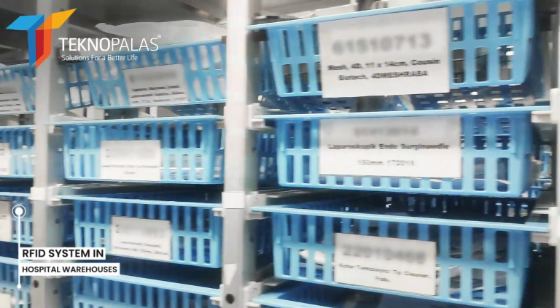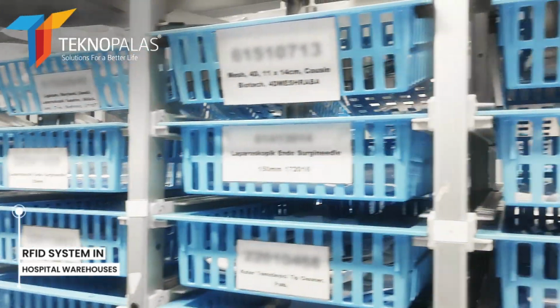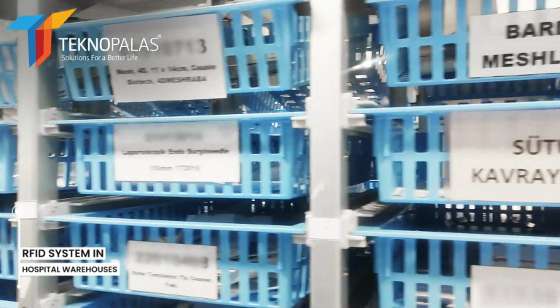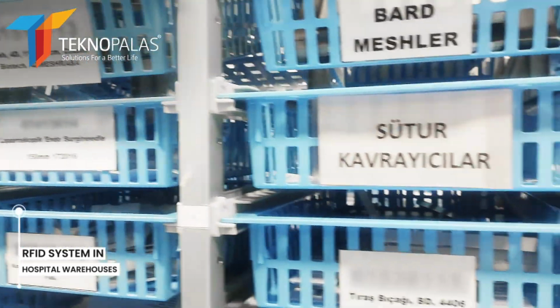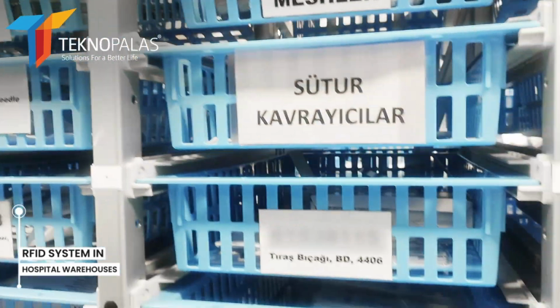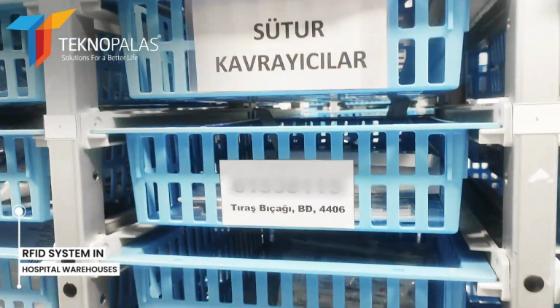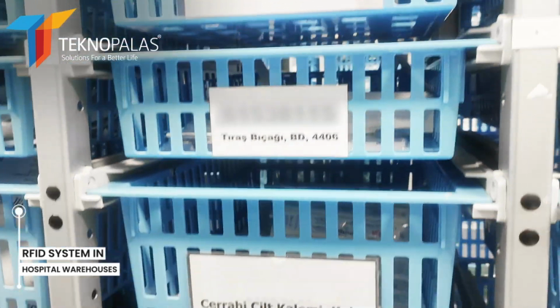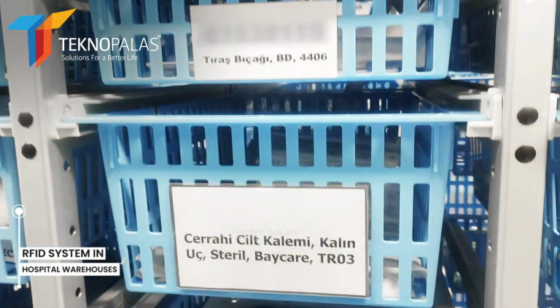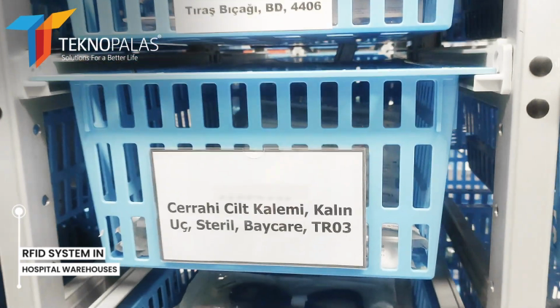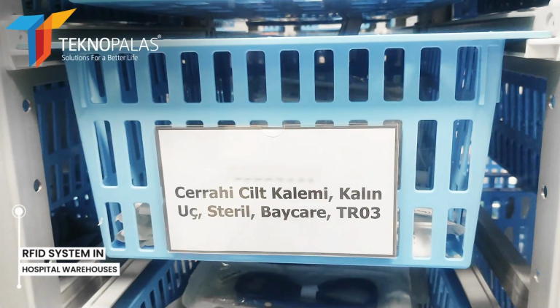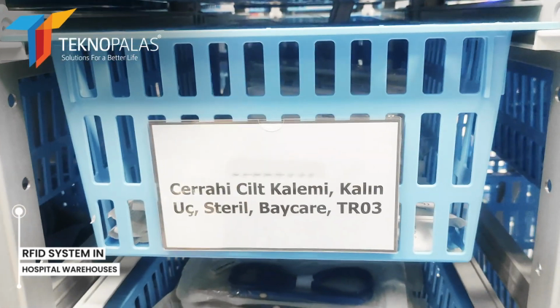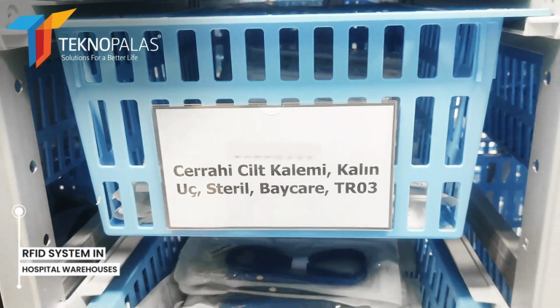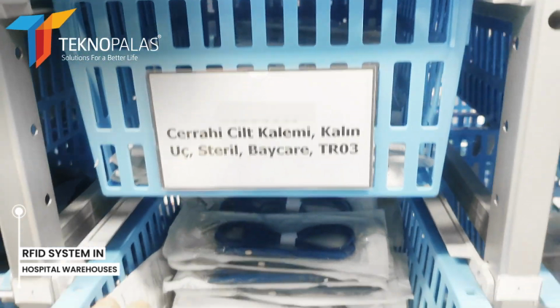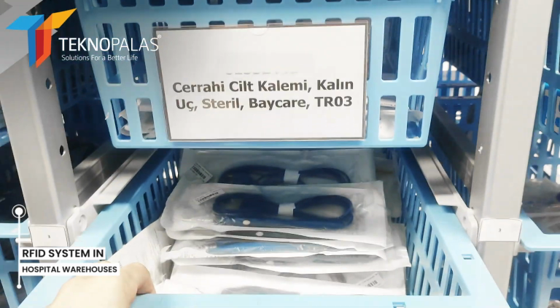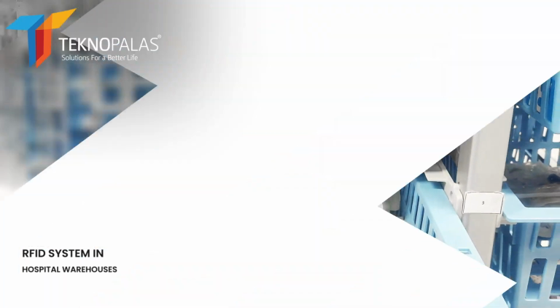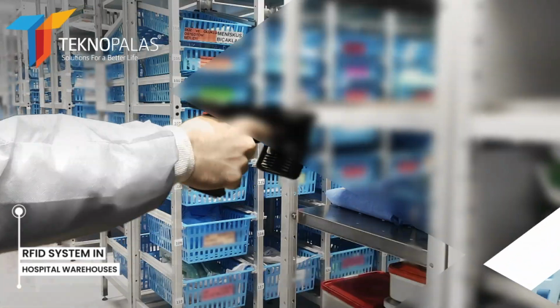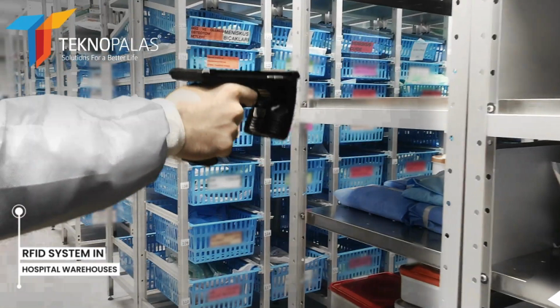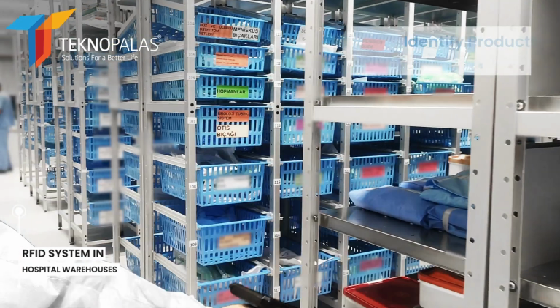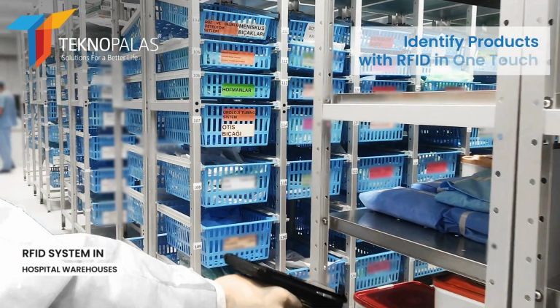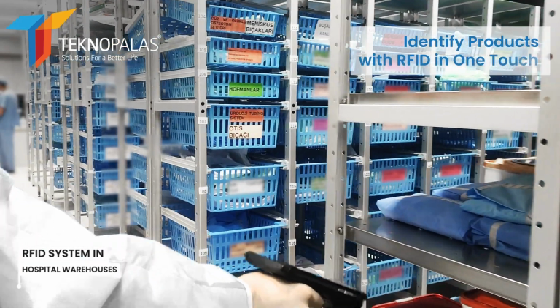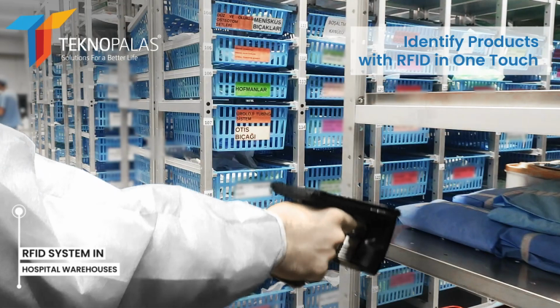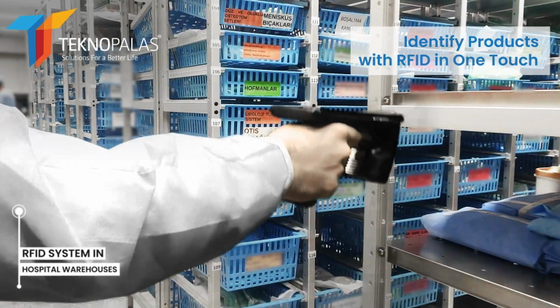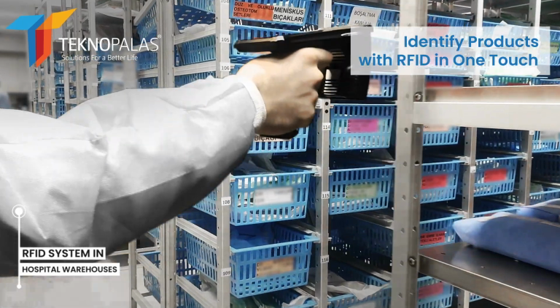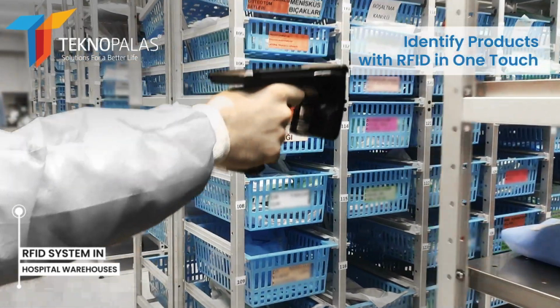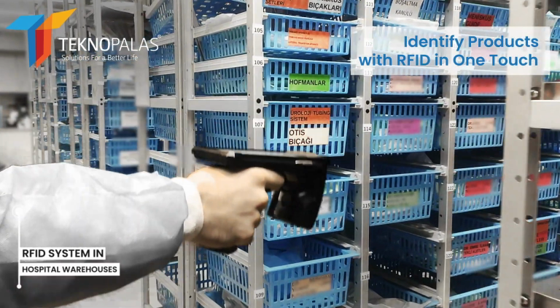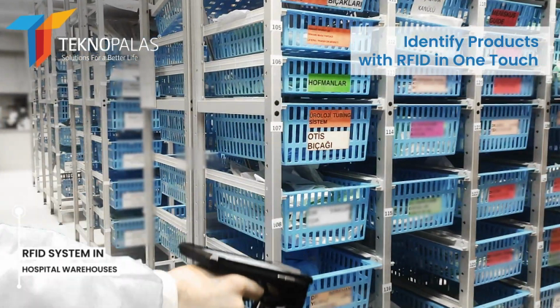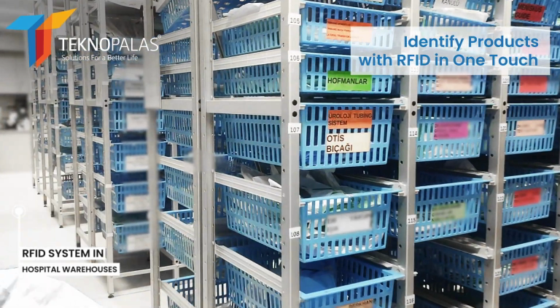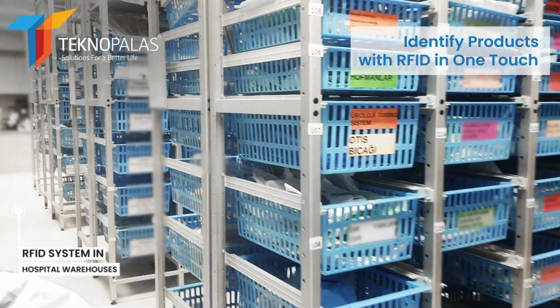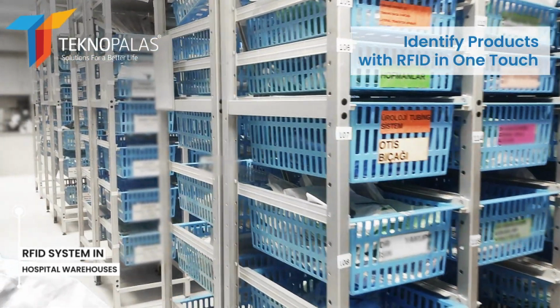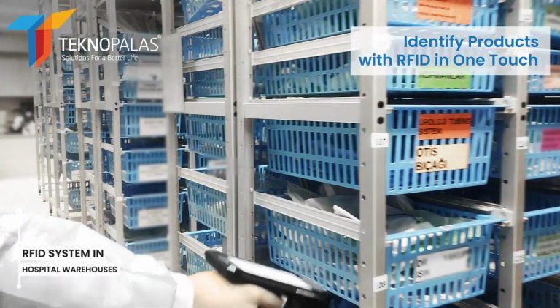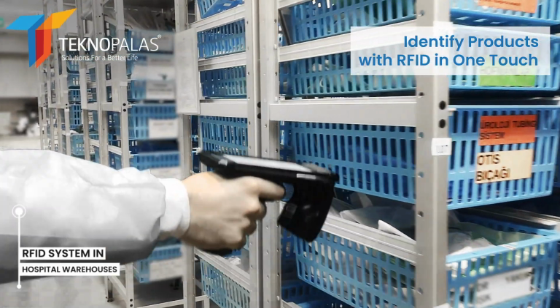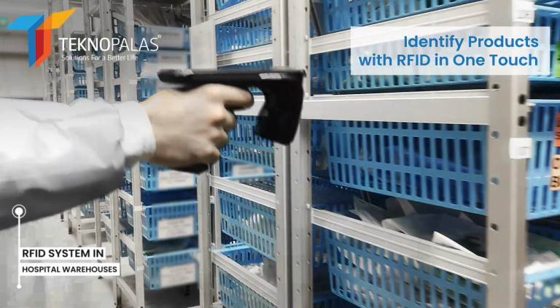In addition, real-time tracking of the inventory in the warehouse is provided in the database. Thanks to the counting and search-and-find function with the handheld terminal, missing or unknown whereabouts of products can be found.